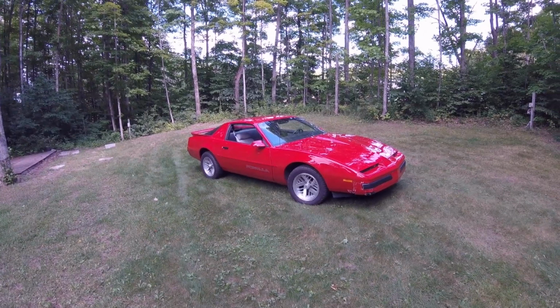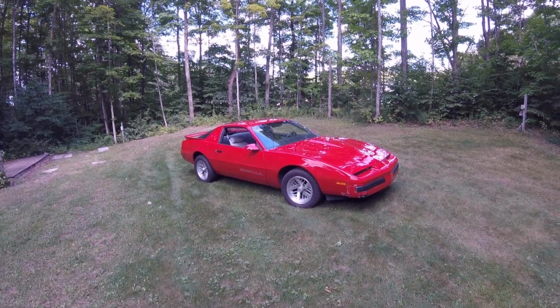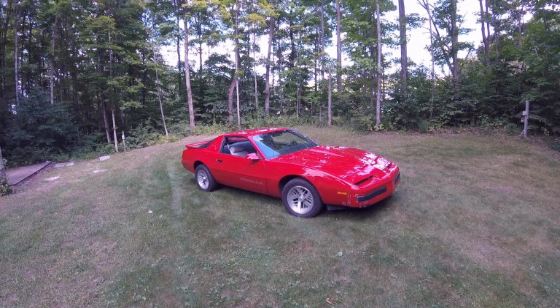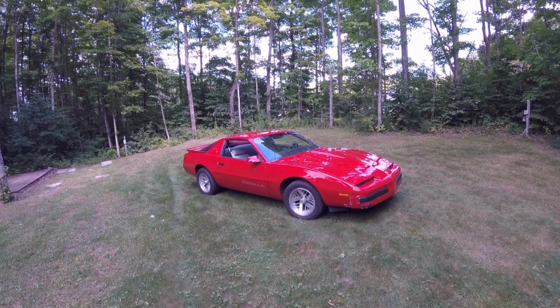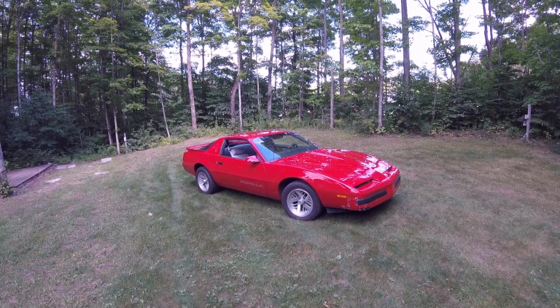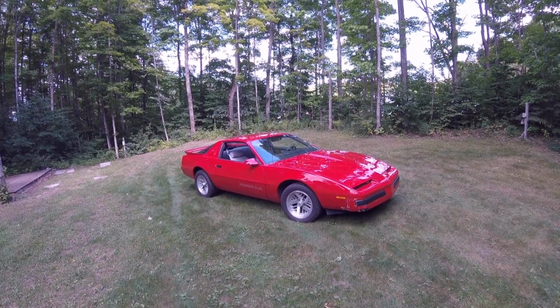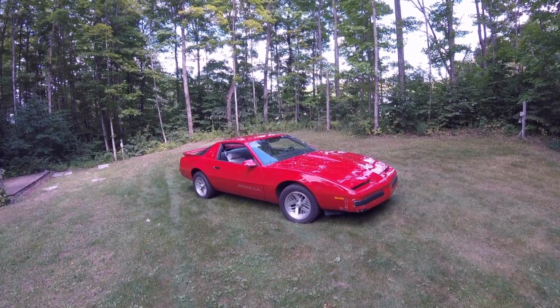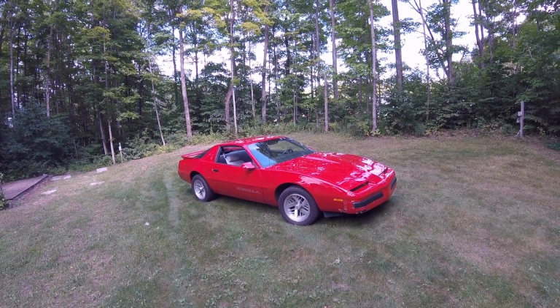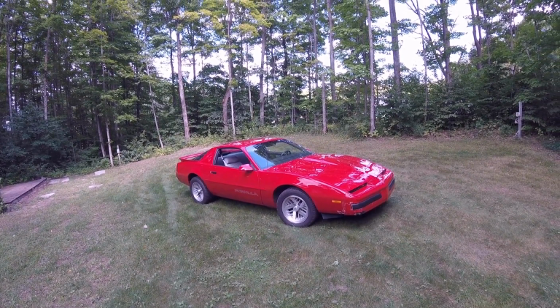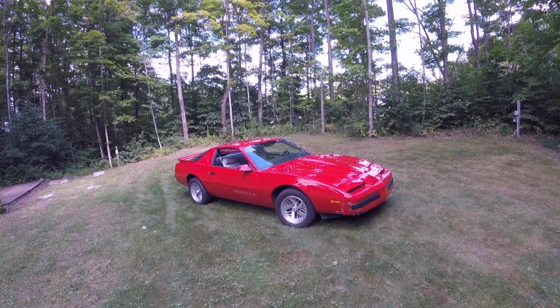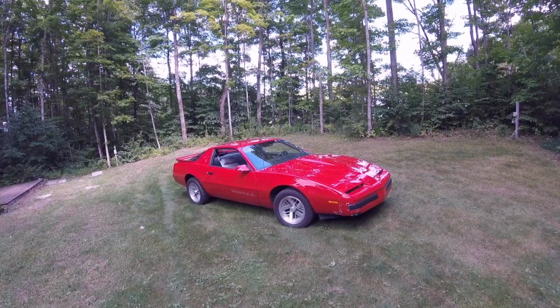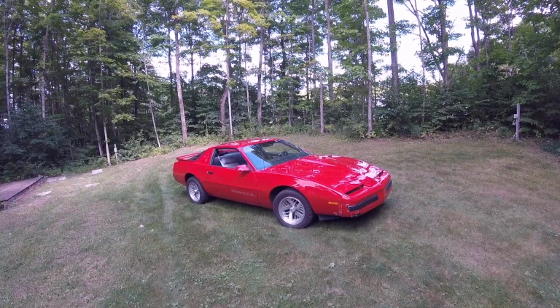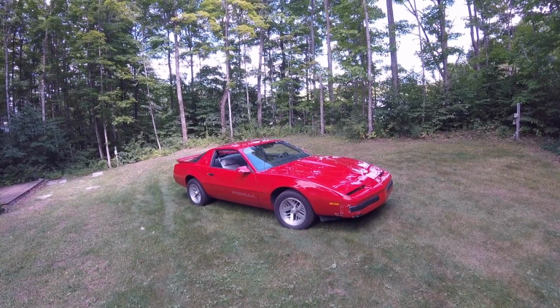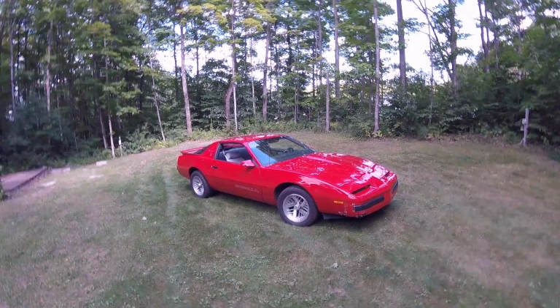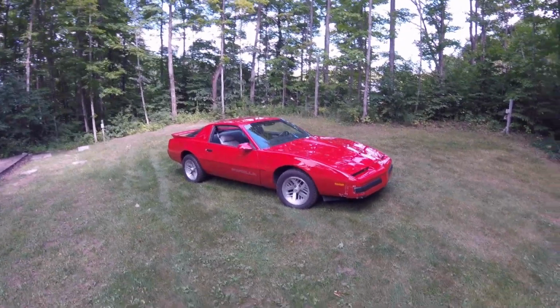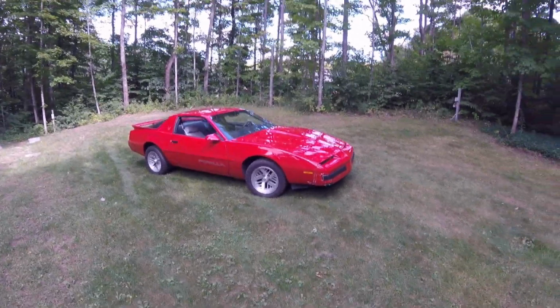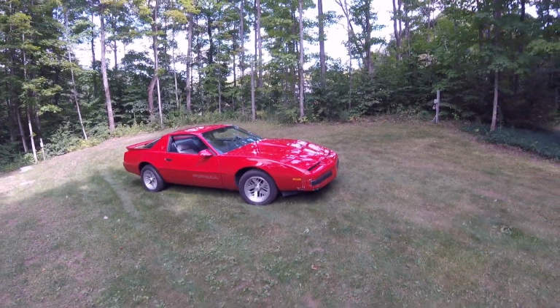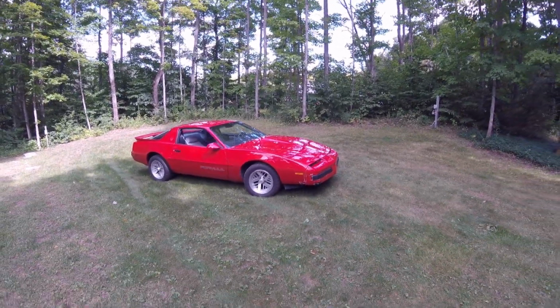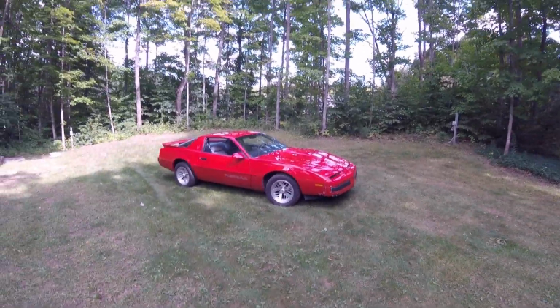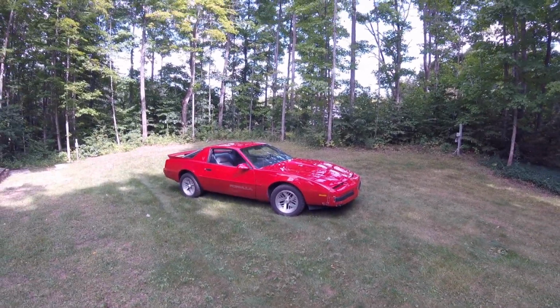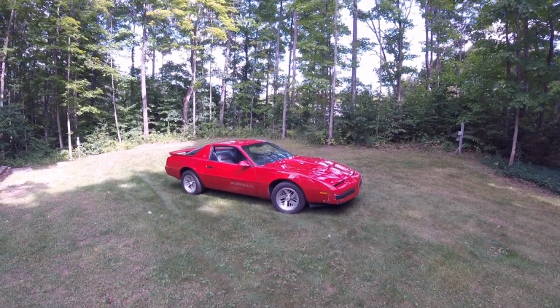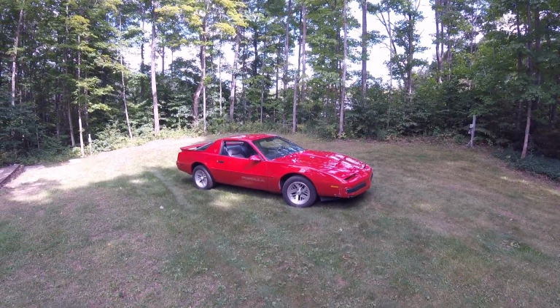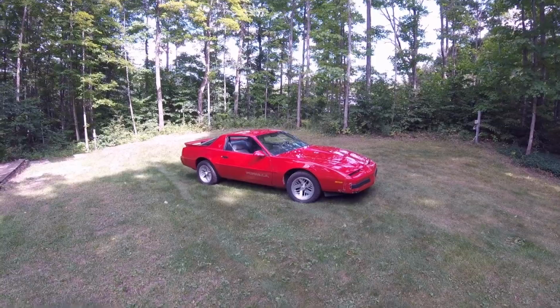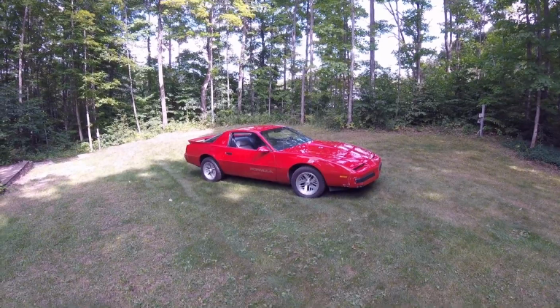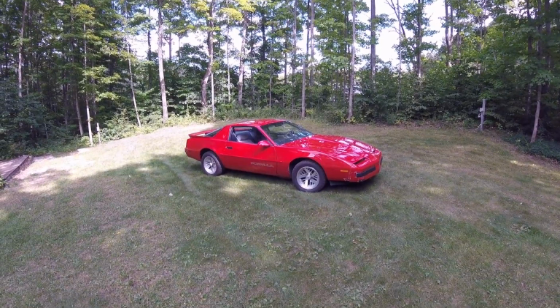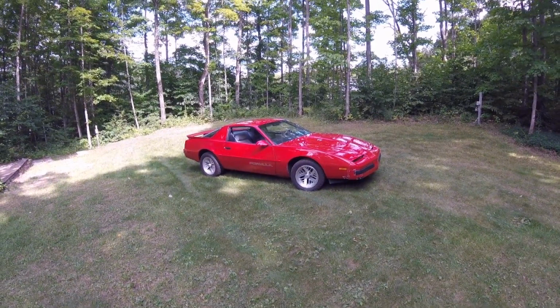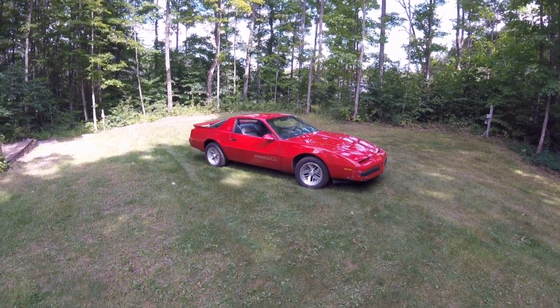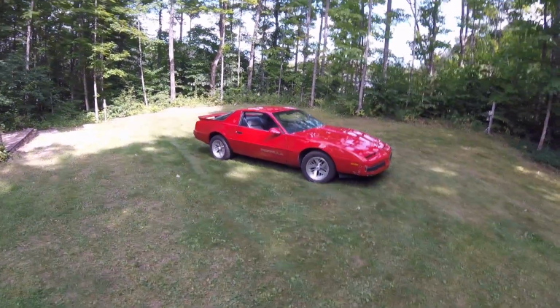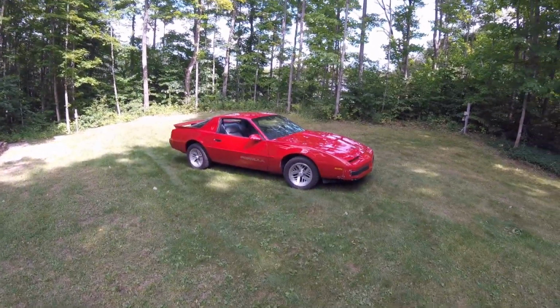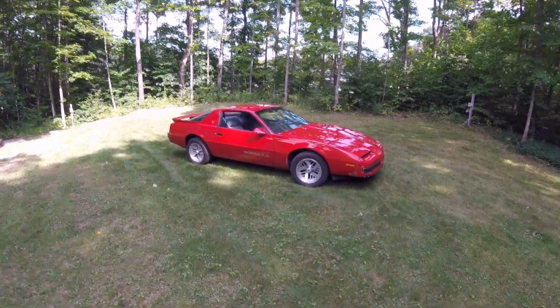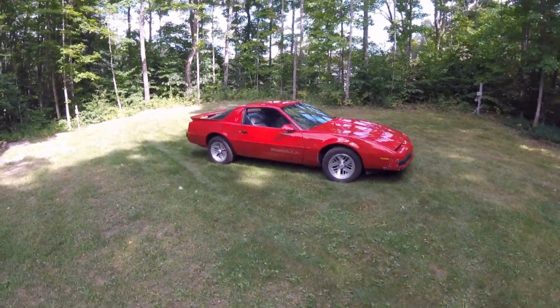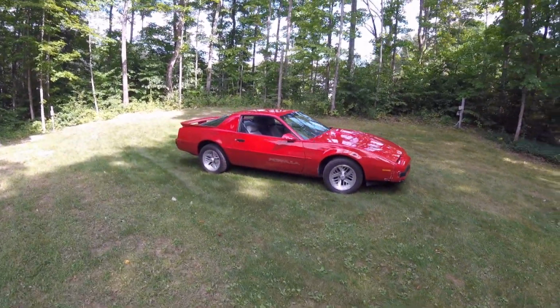Alright guys, in this video we're going to be going over some things that I really love about the 1988 Firebird Formula. First of which being the styling of it. Obviously it is the coolest looking car ever made — looks epic, especially in red.